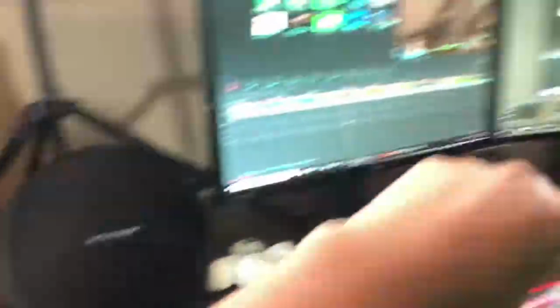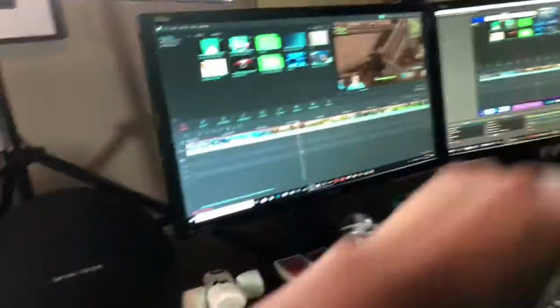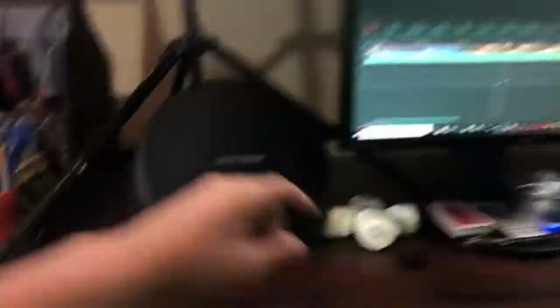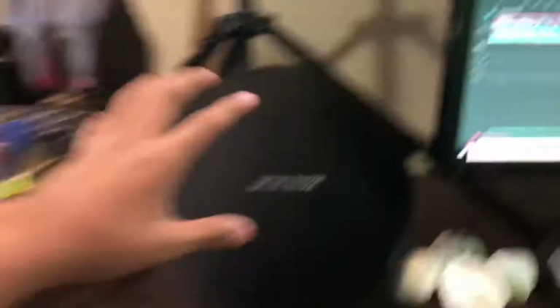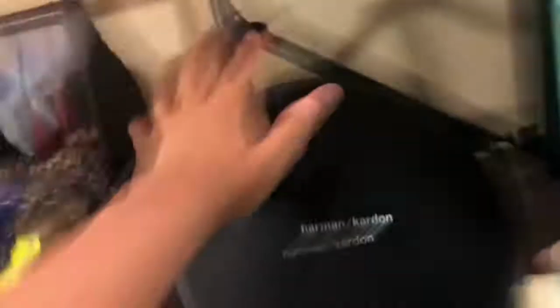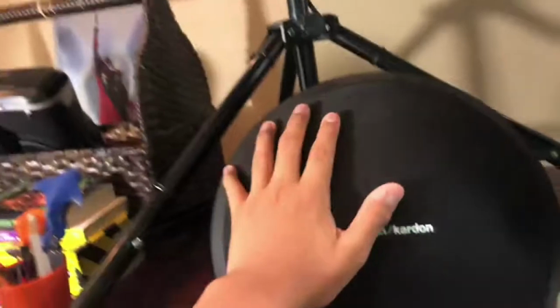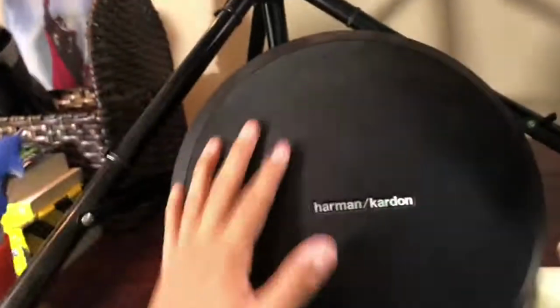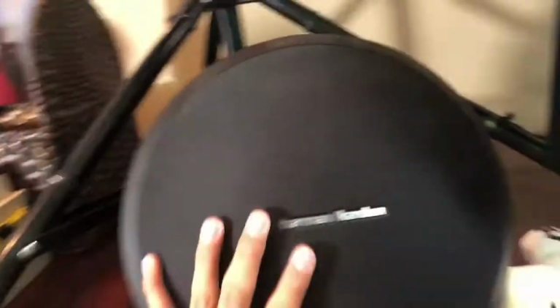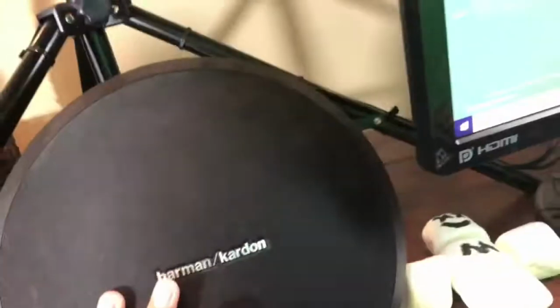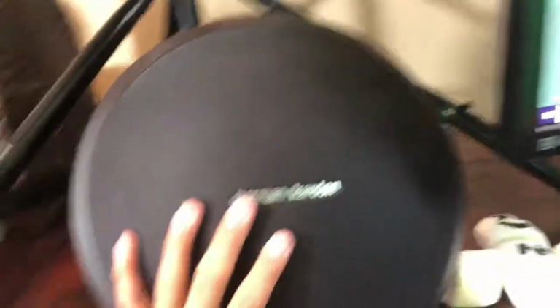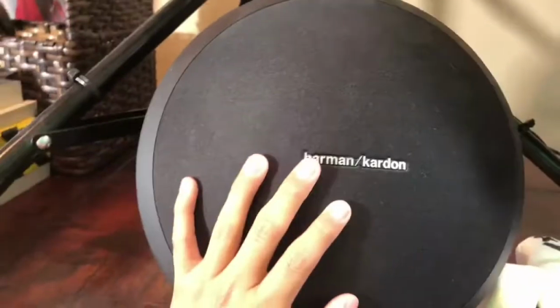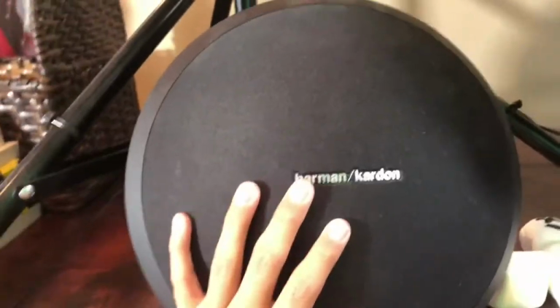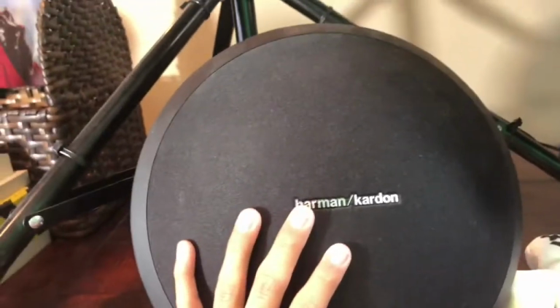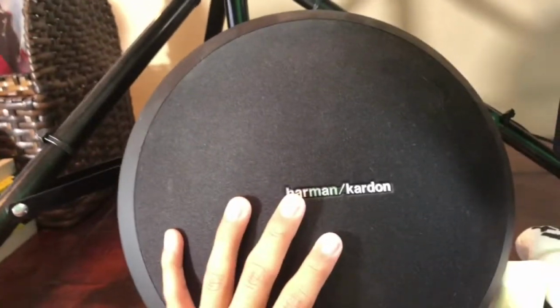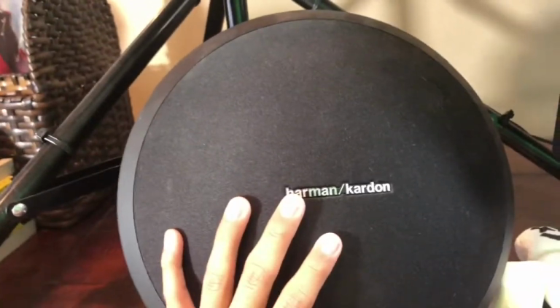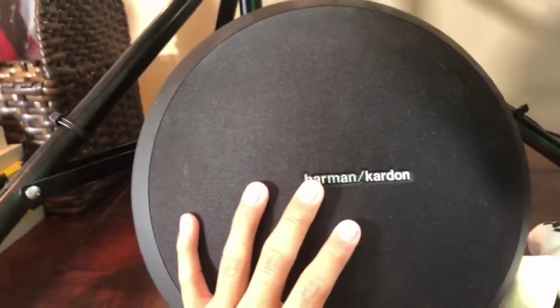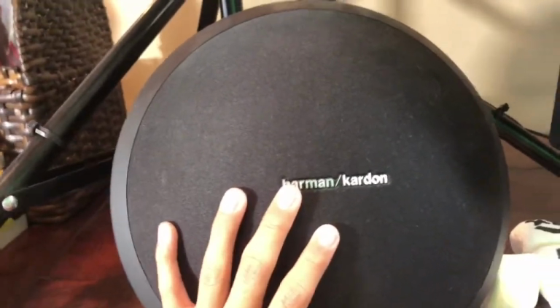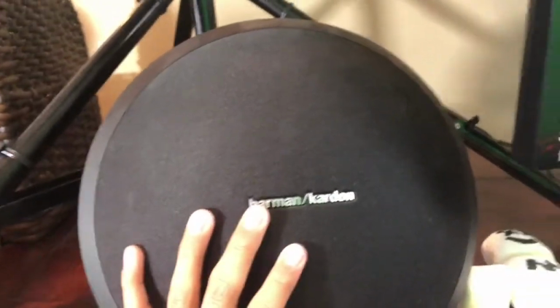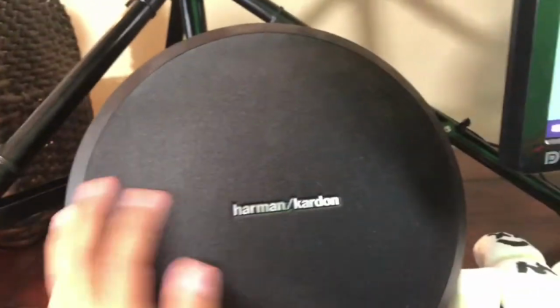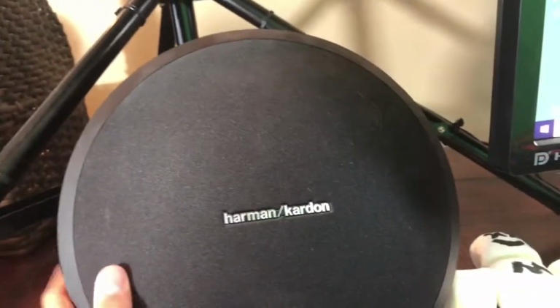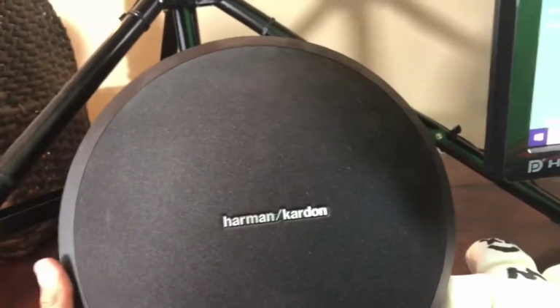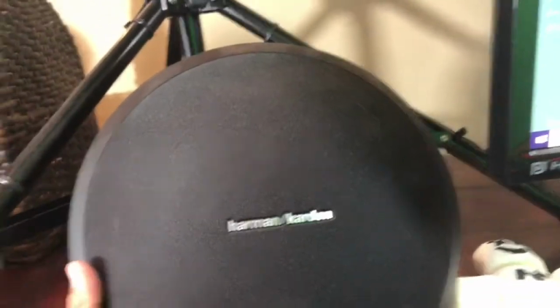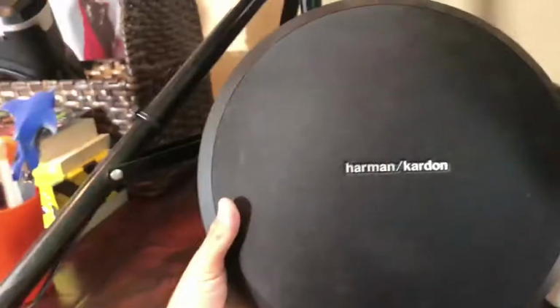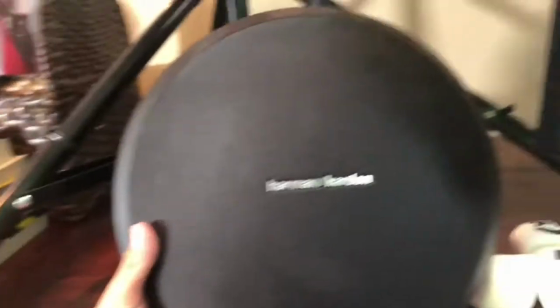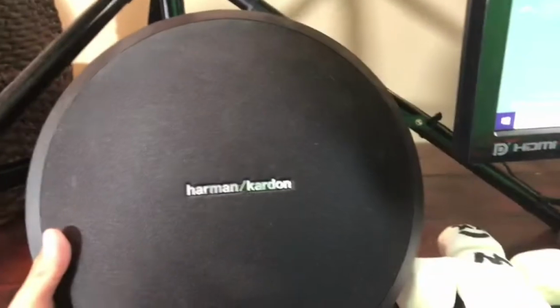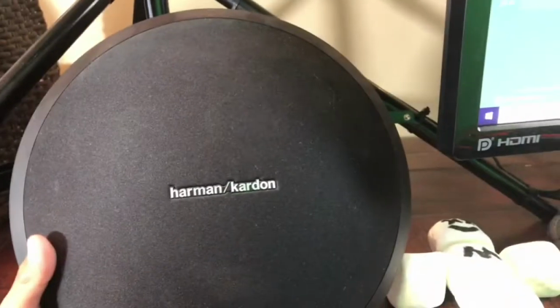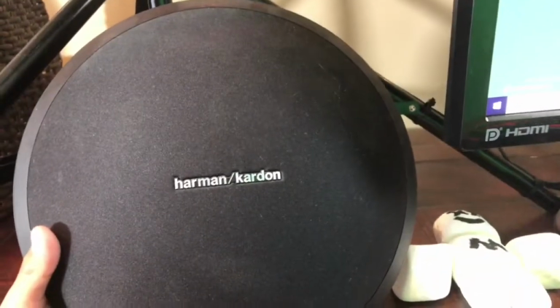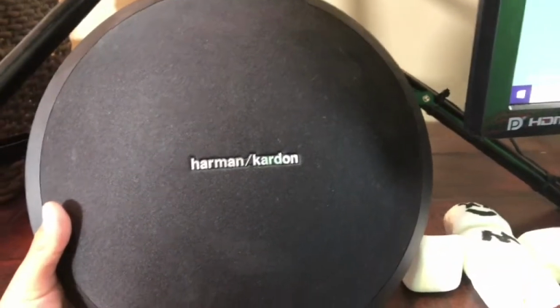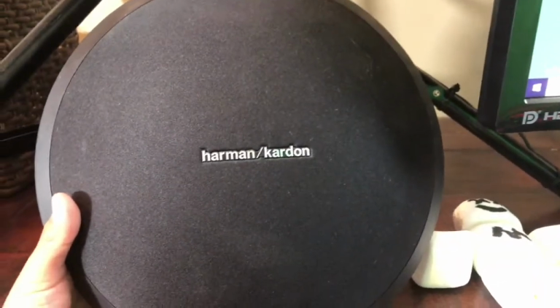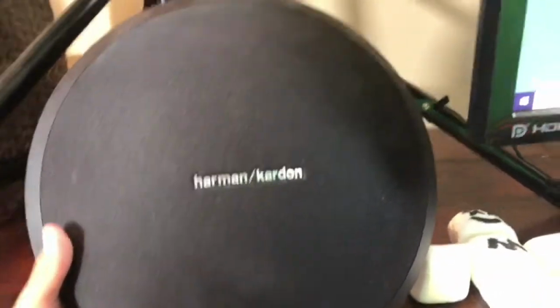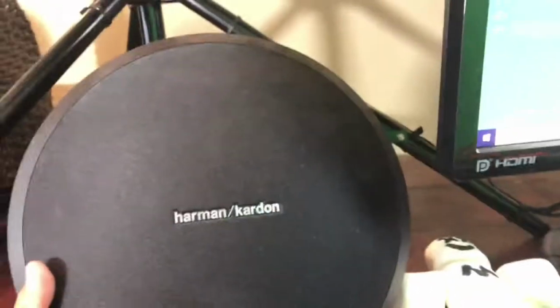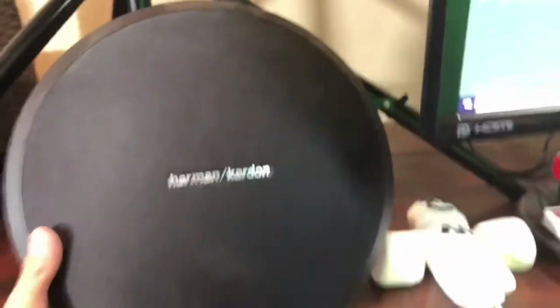Just working our way down — here is a really nice Bluetooth speaker that I can blast loud music with whenever I want. It works on Bluetooth, which is pretty cool.